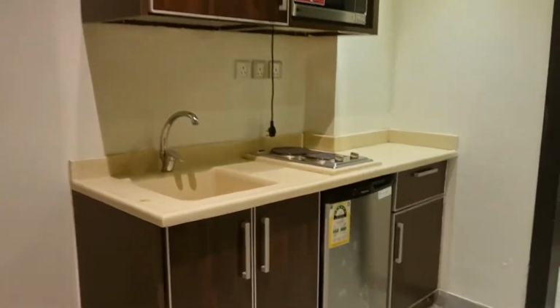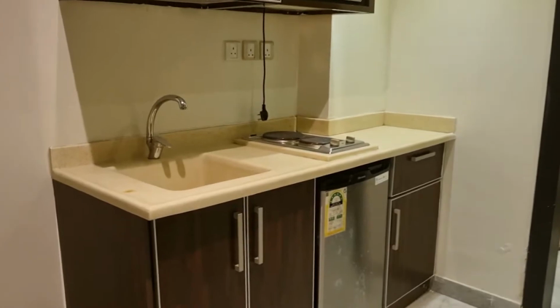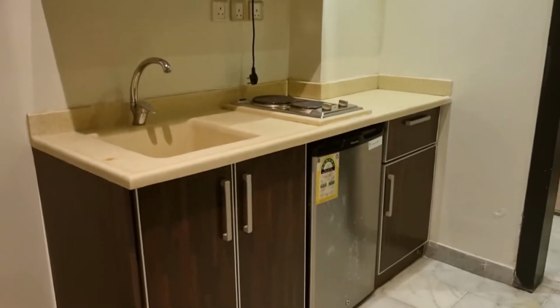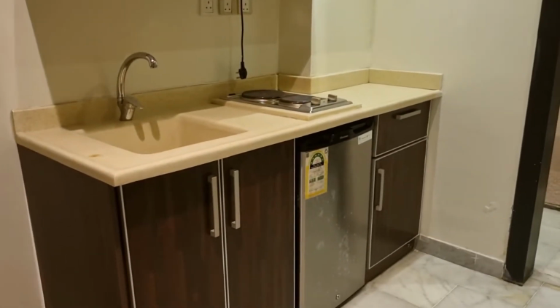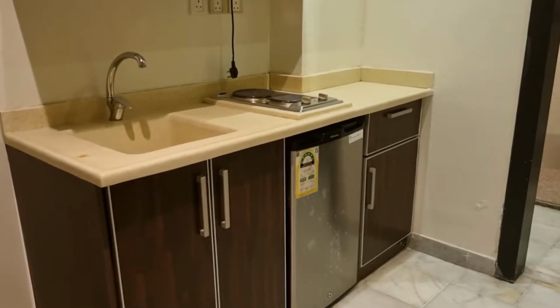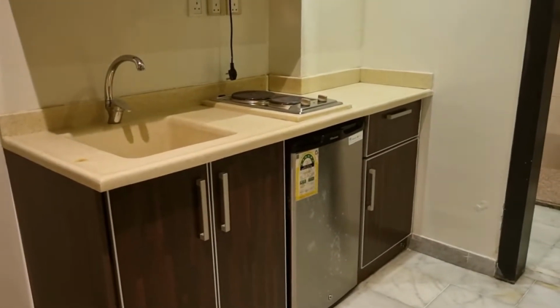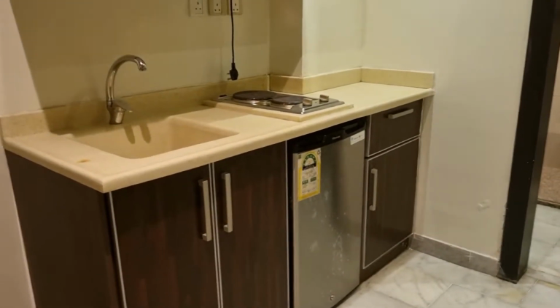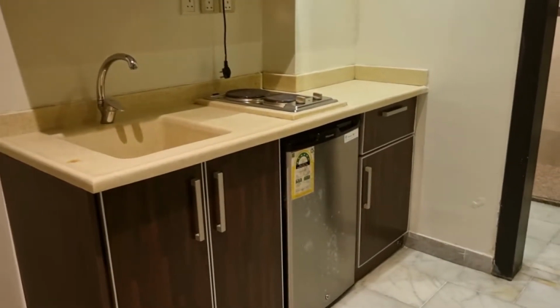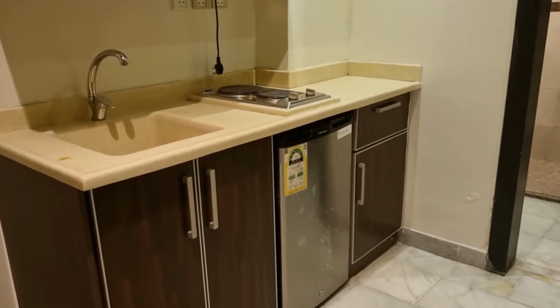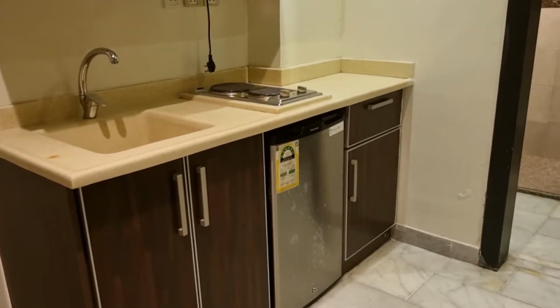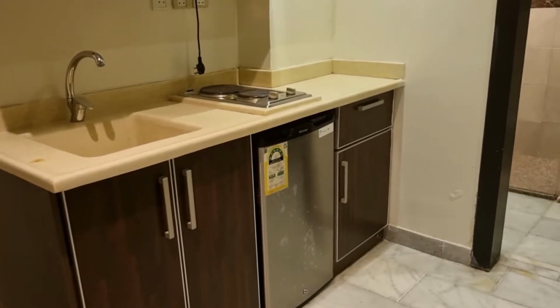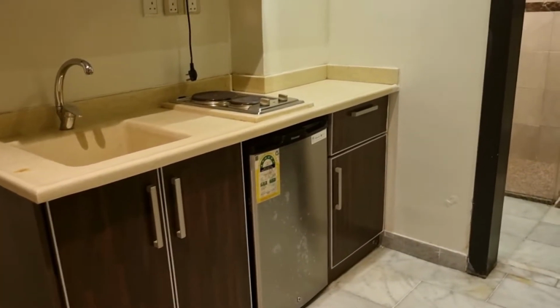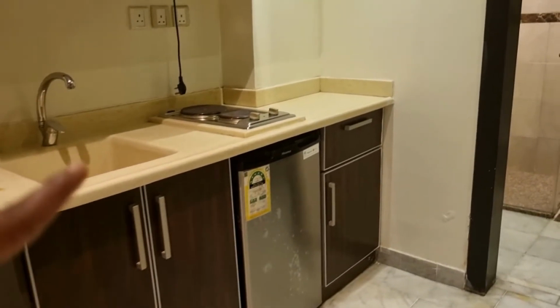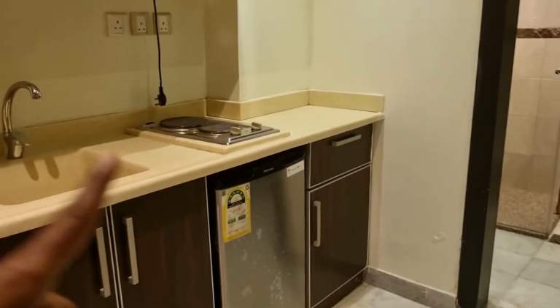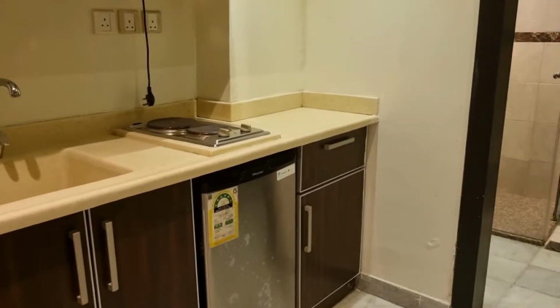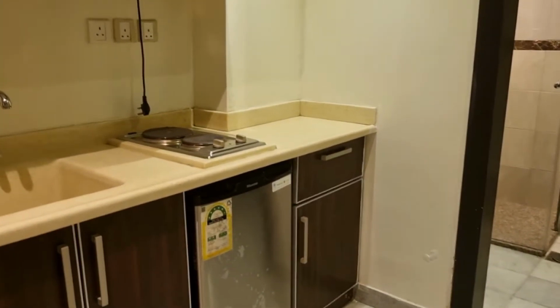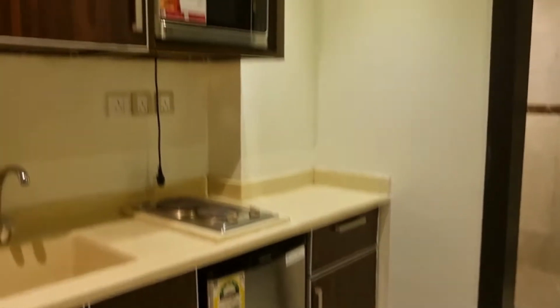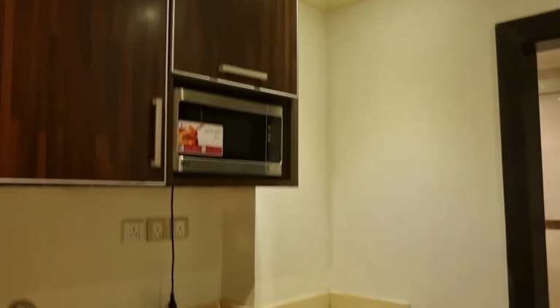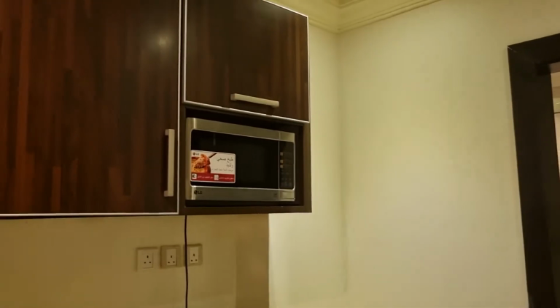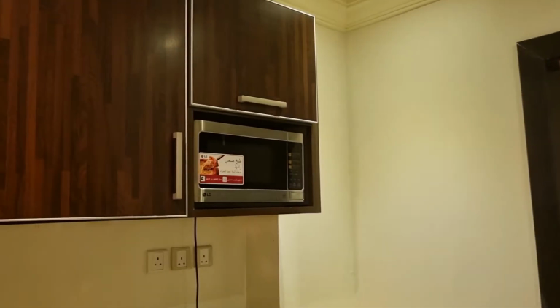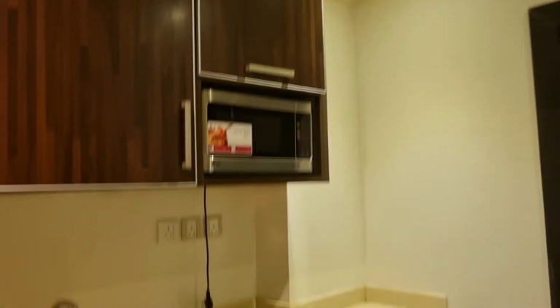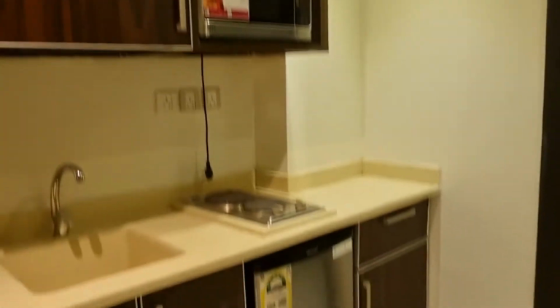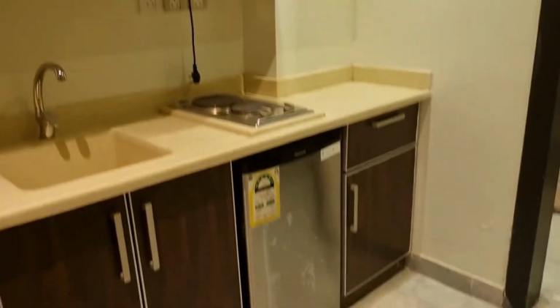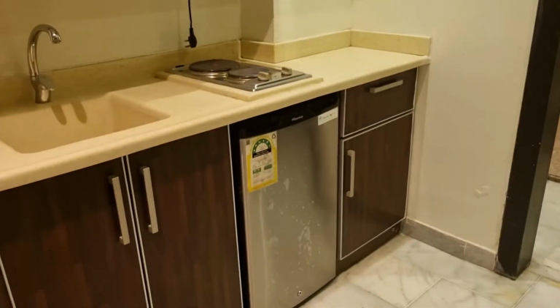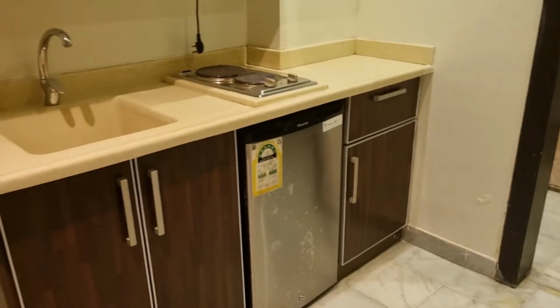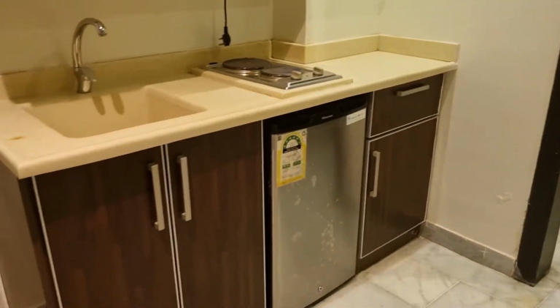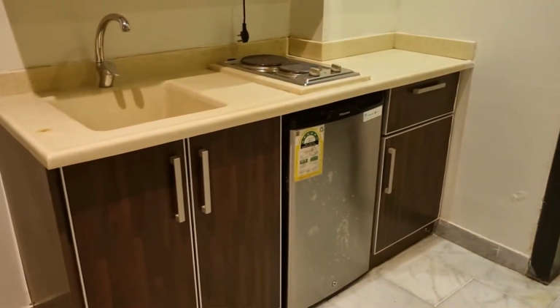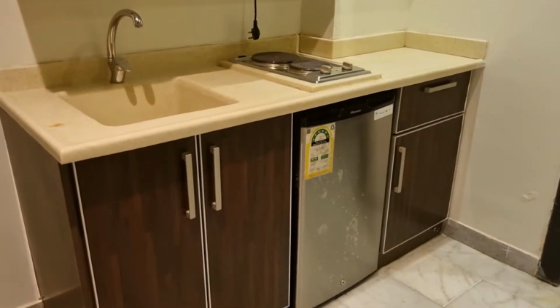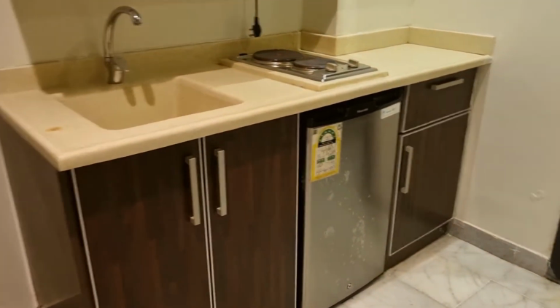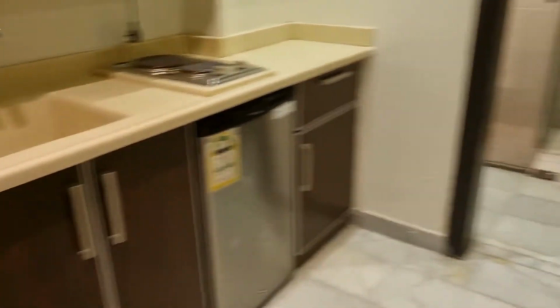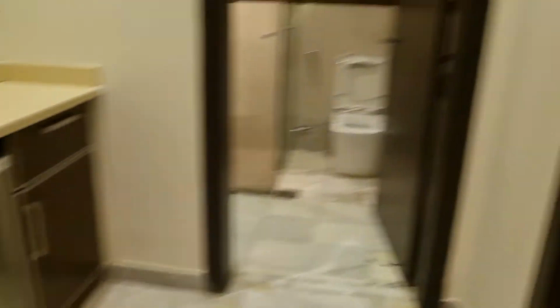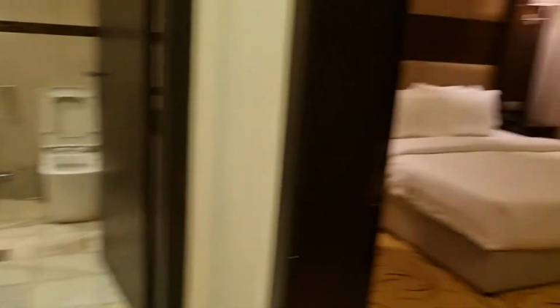So this, they call it a minibar. They do have hot plates, a microwave, and a fridge, so that's good.